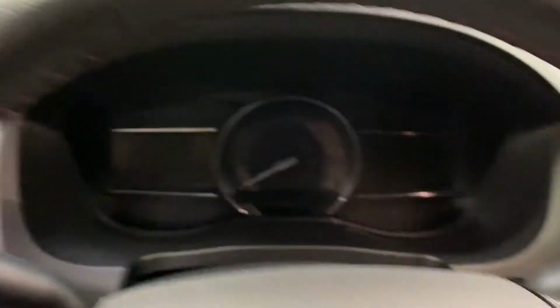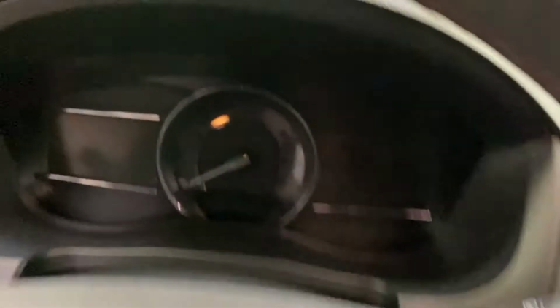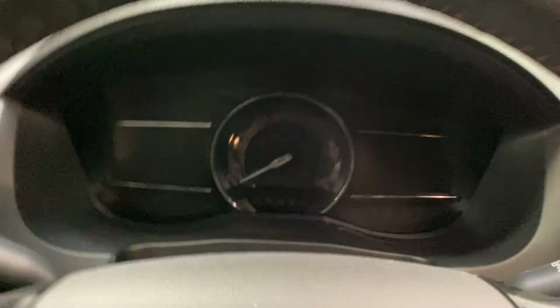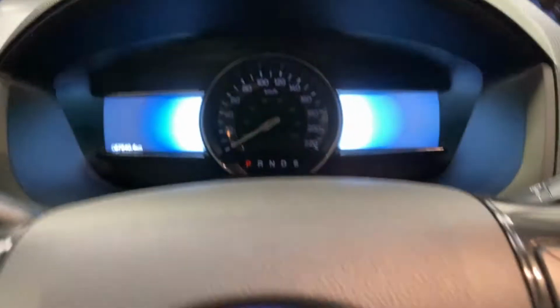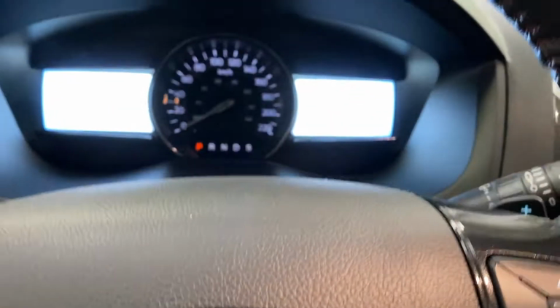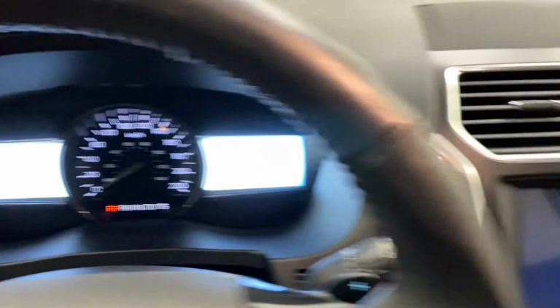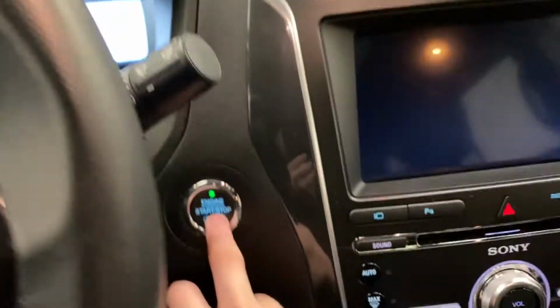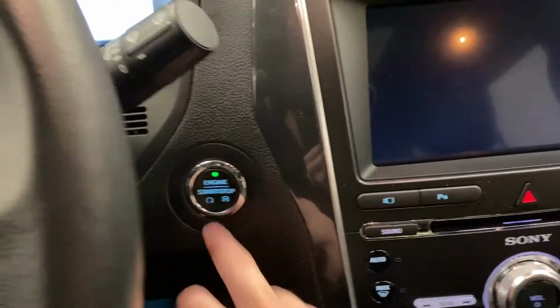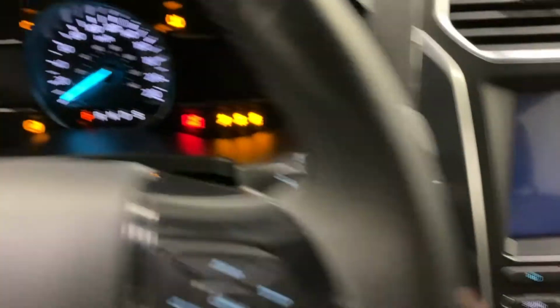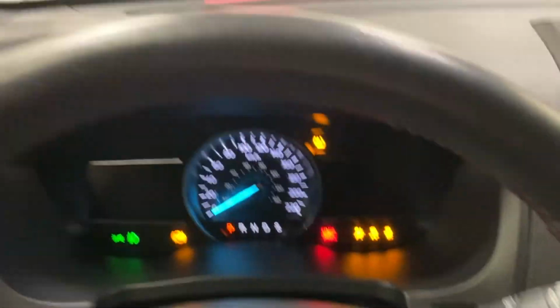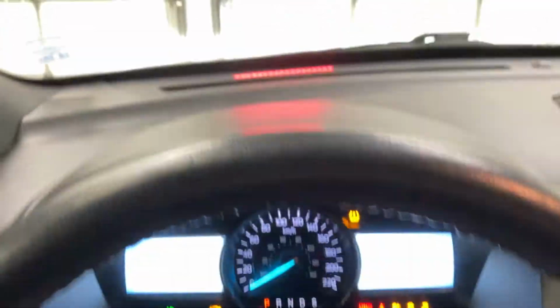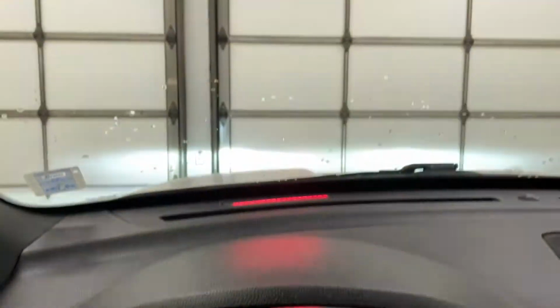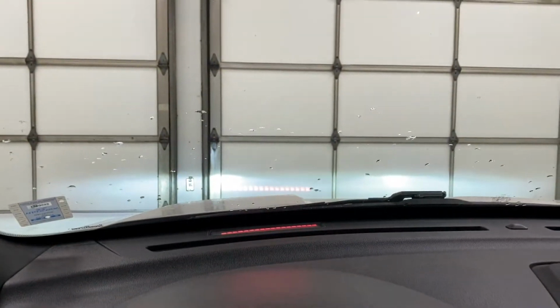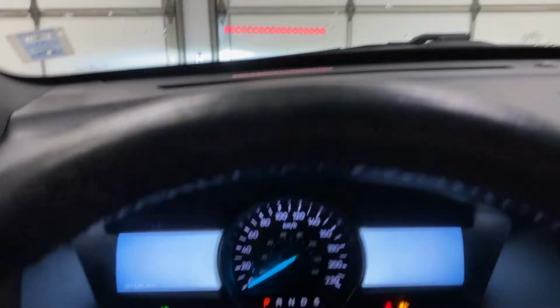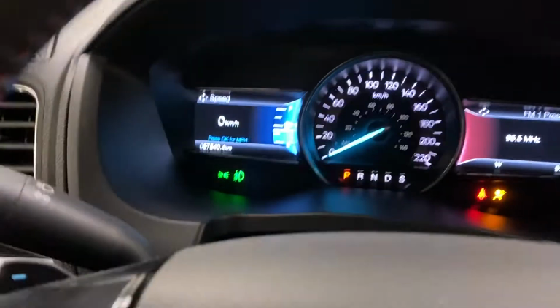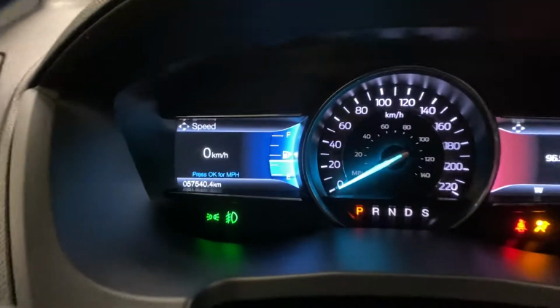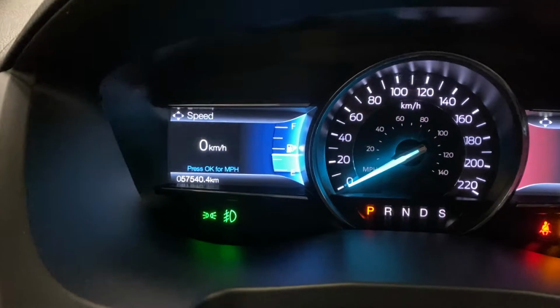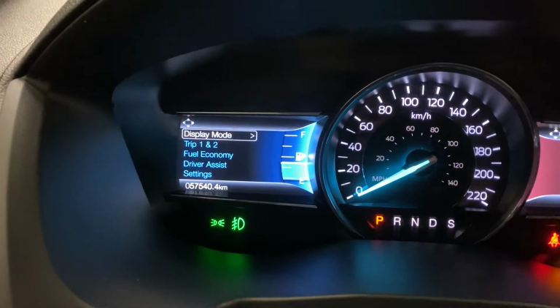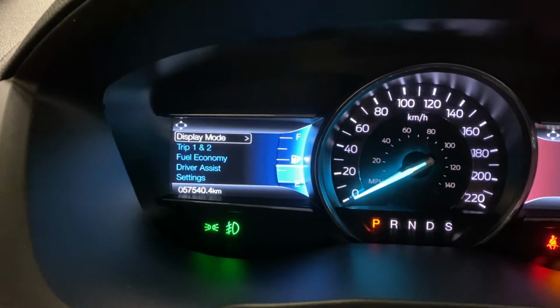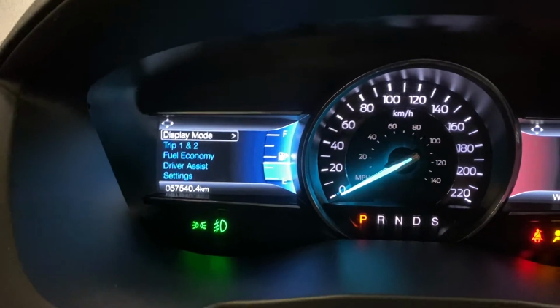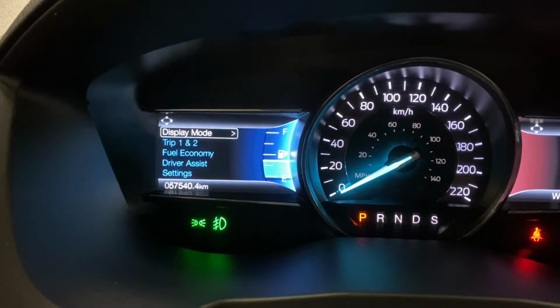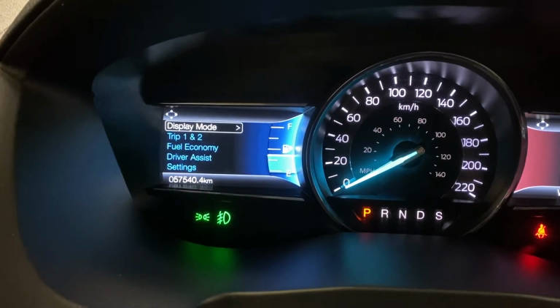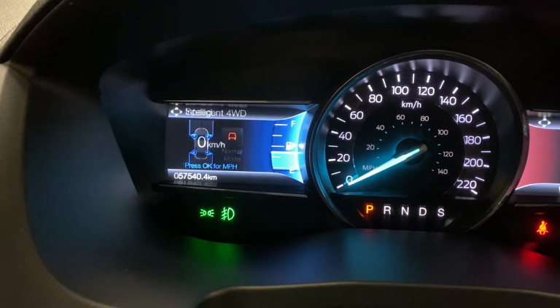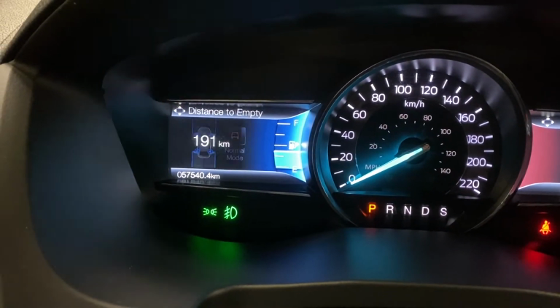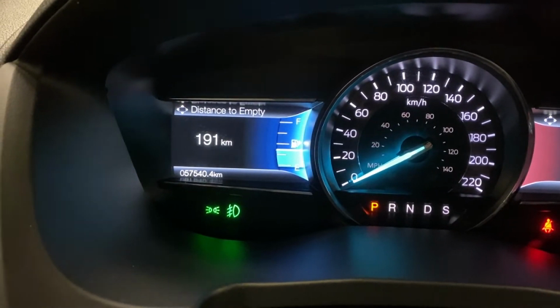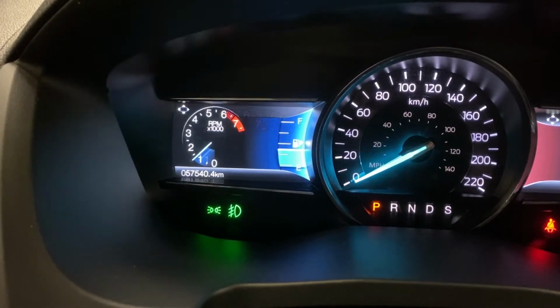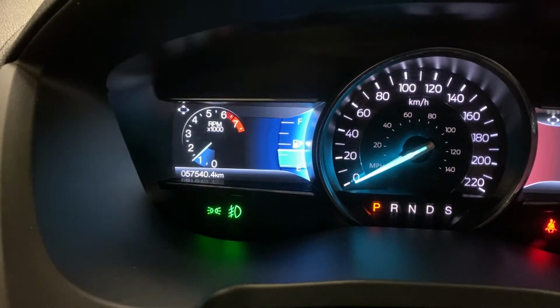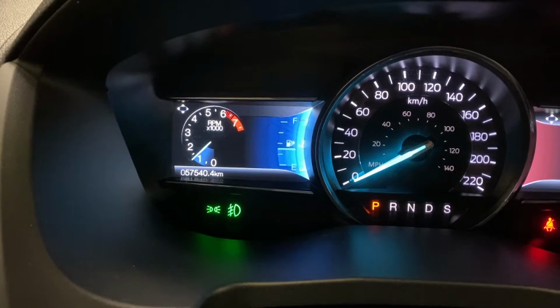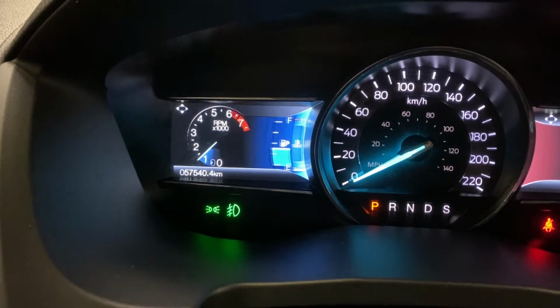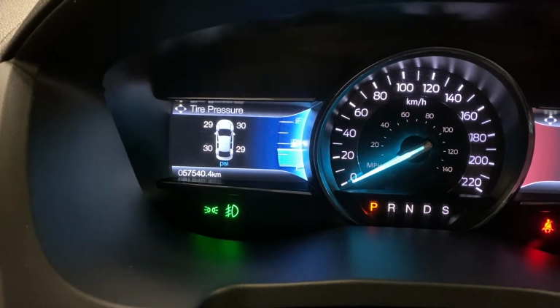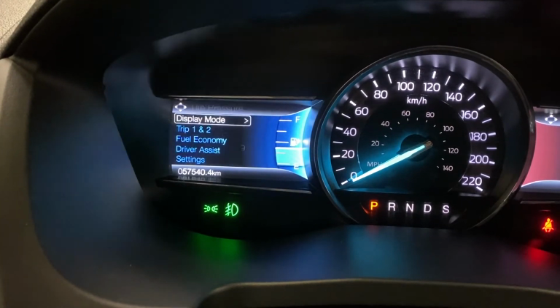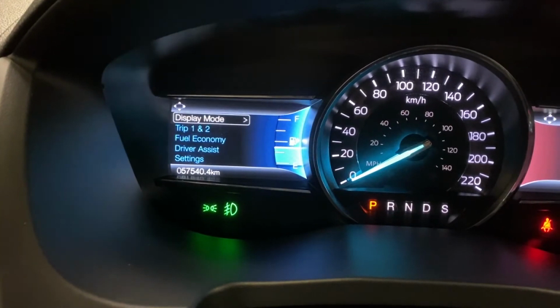Getting into the Explorer itself, you've got push-button start and nice LED lighting up front. There's a split screen with display modes which include speed, four-wheel drive, distance to empty, RPM gauges, and tire pressure.